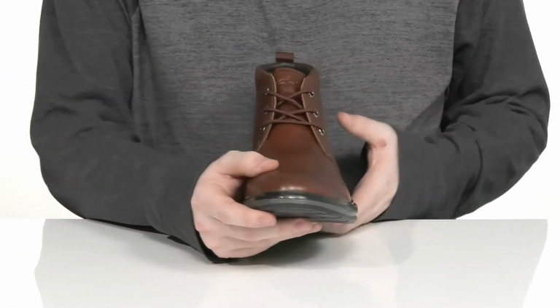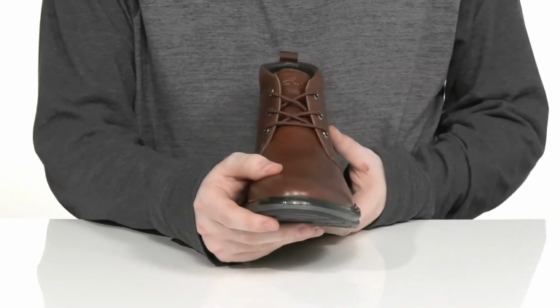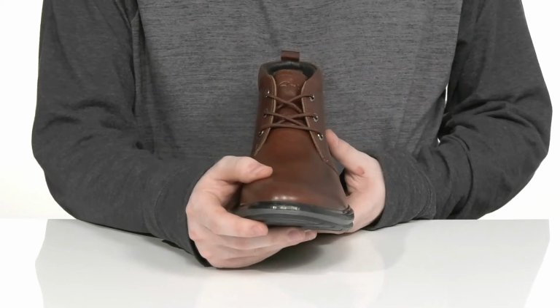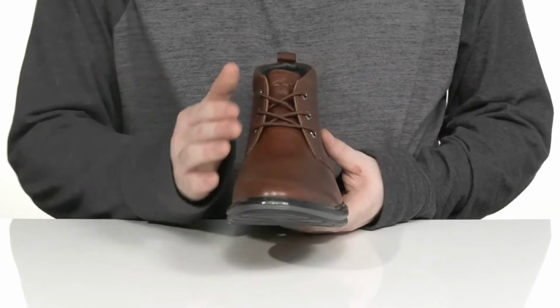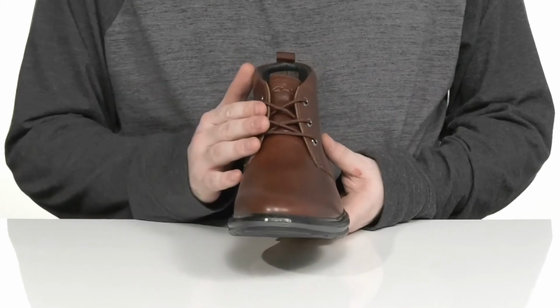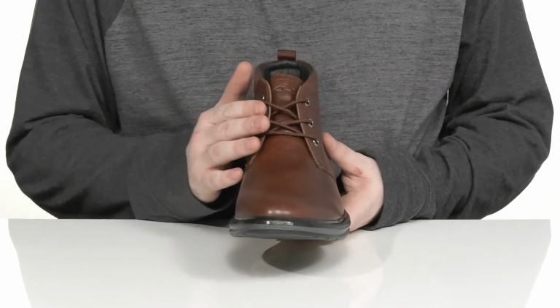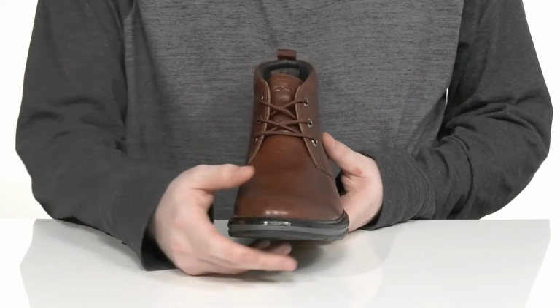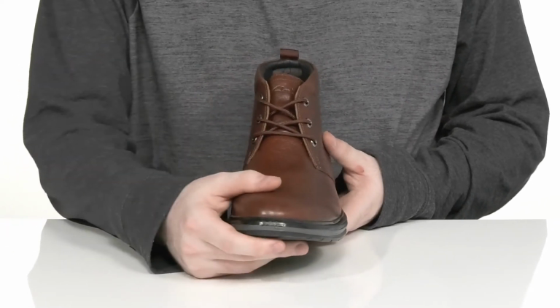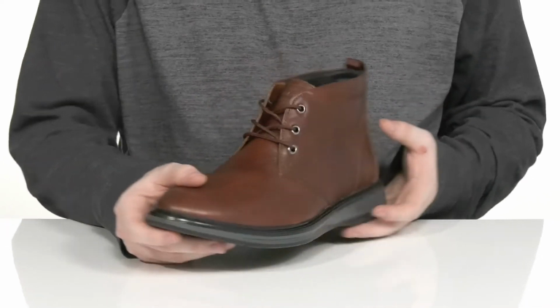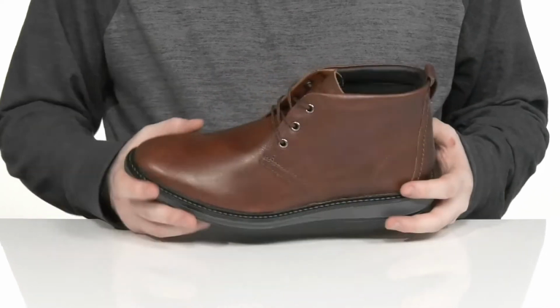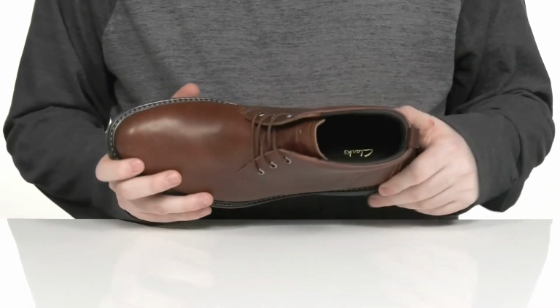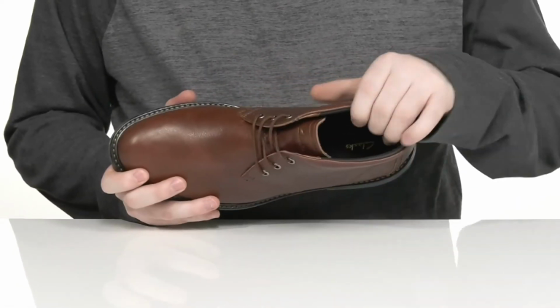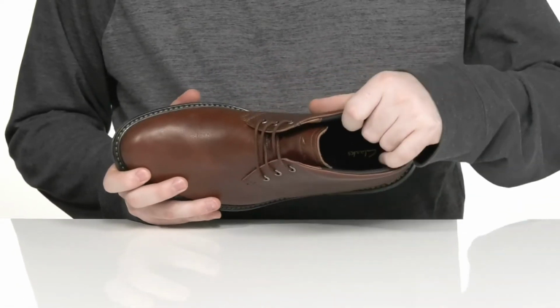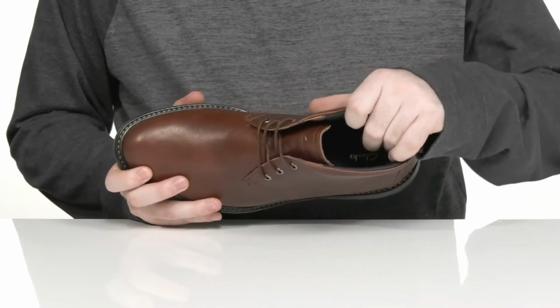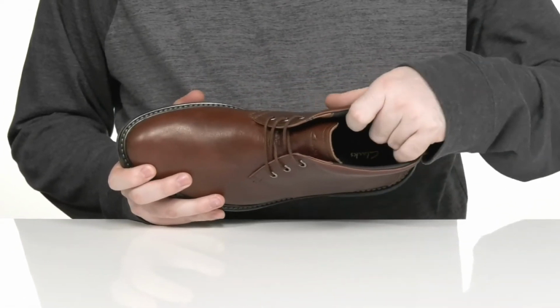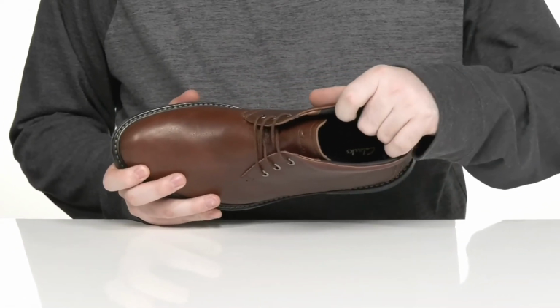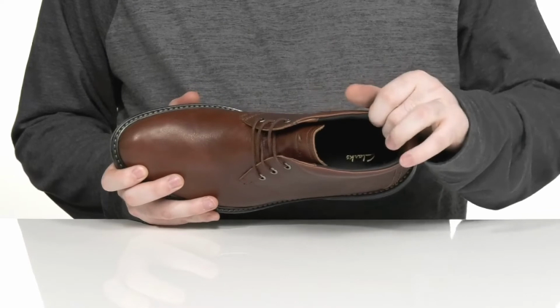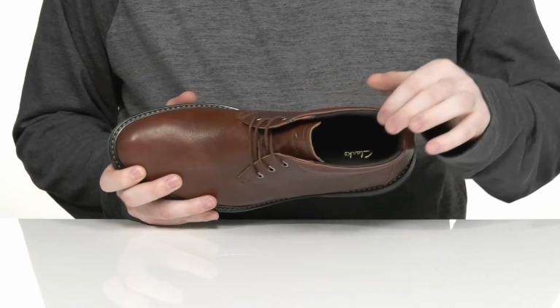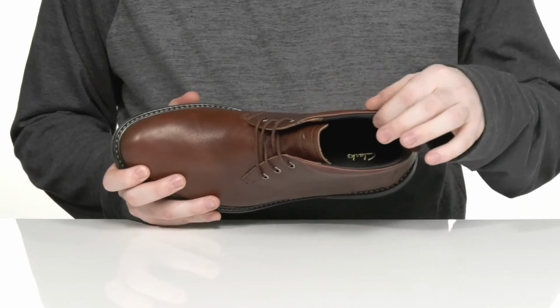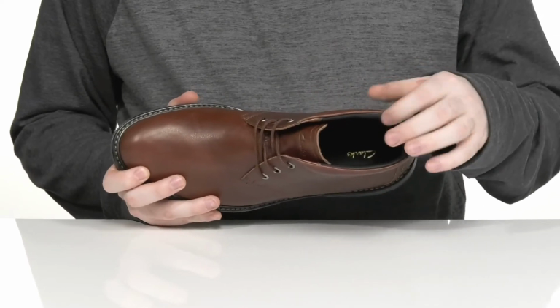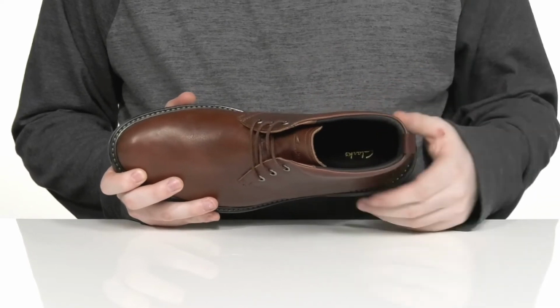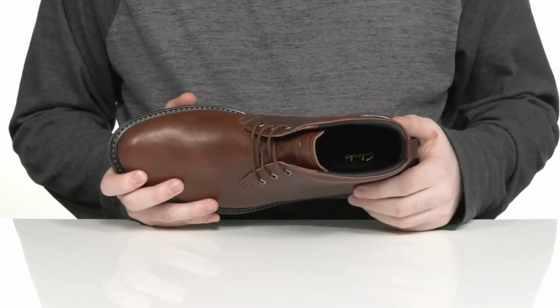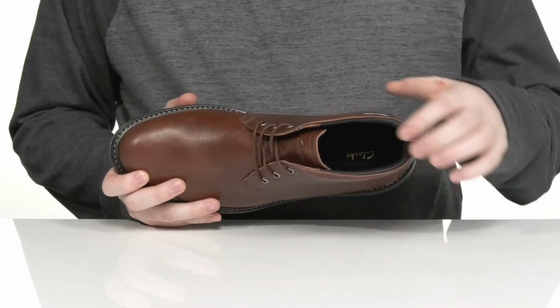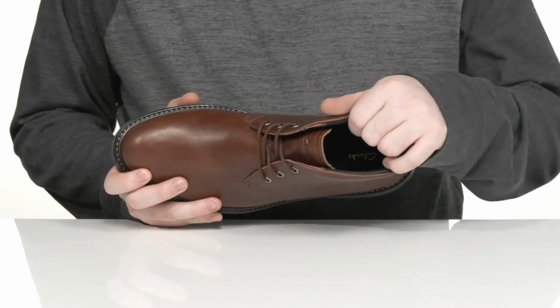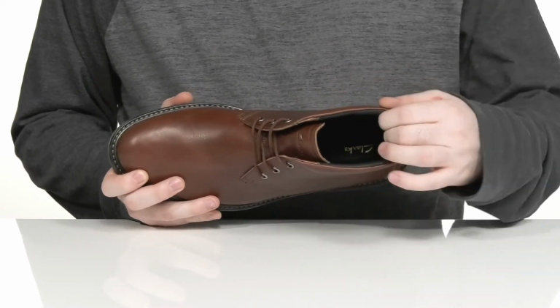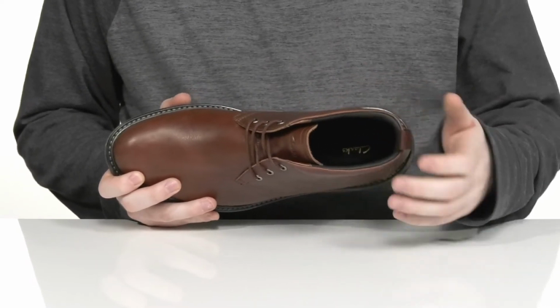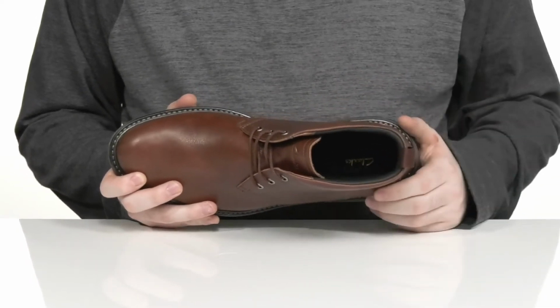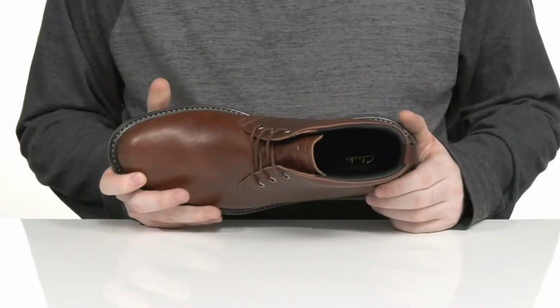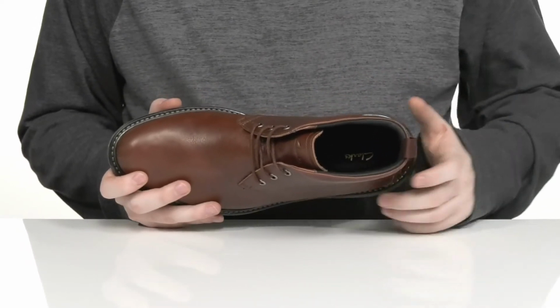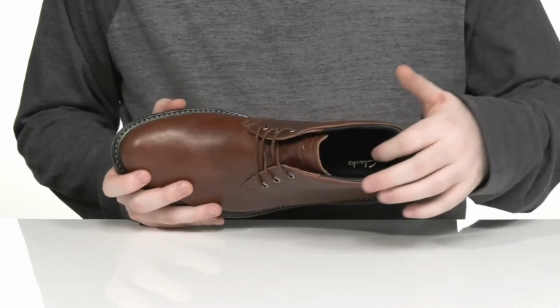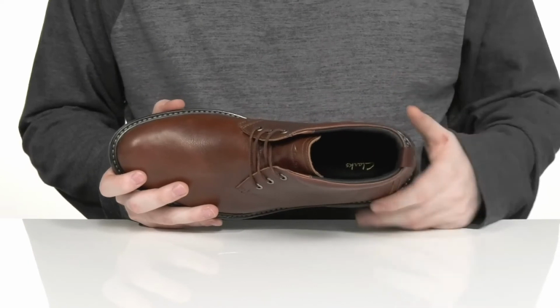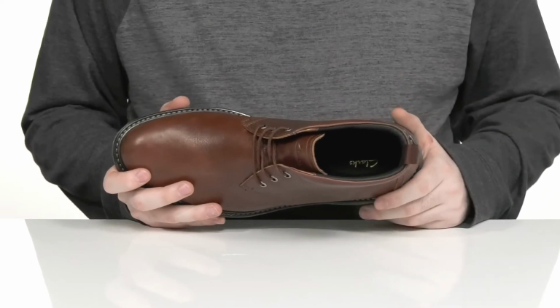There's a cord lace-up with metal eyelets for a customizable, secure fit. The inner lining is made with leather and textile to keep it breathable and supportive, especially with that foam on the collar.